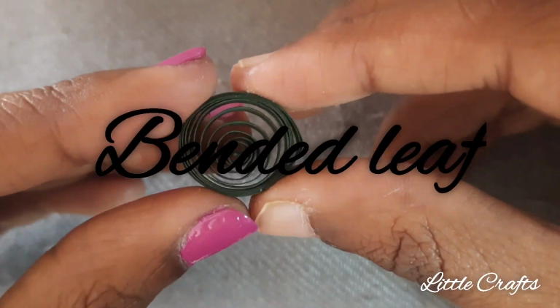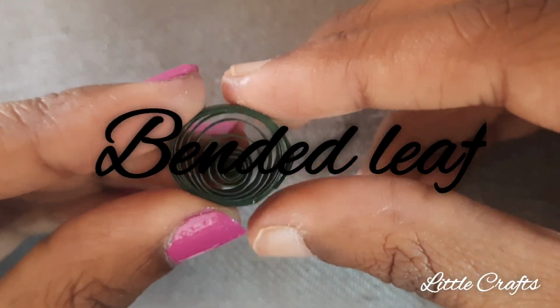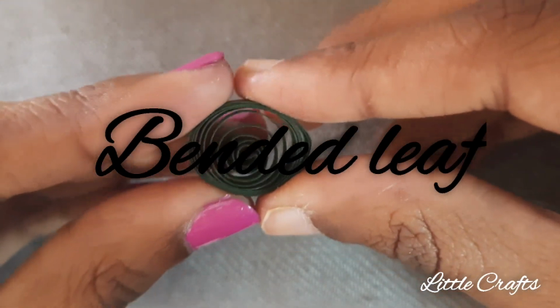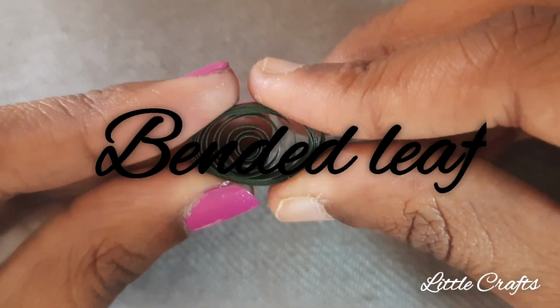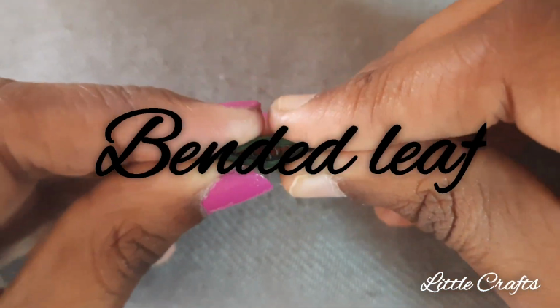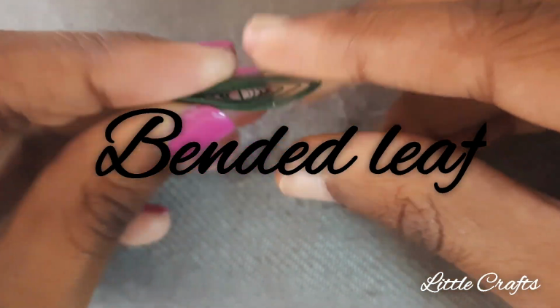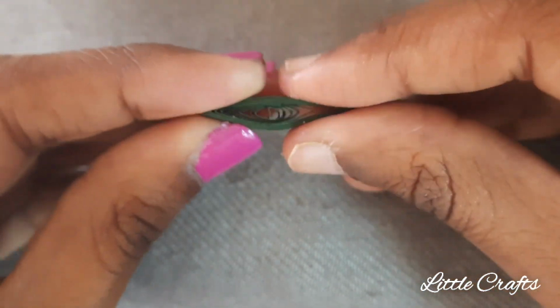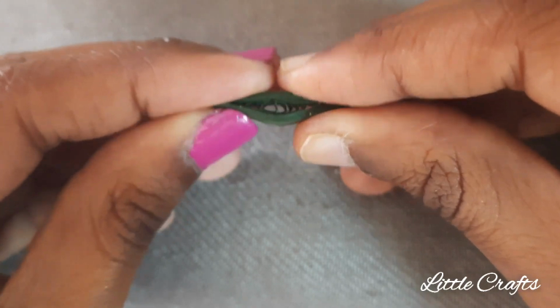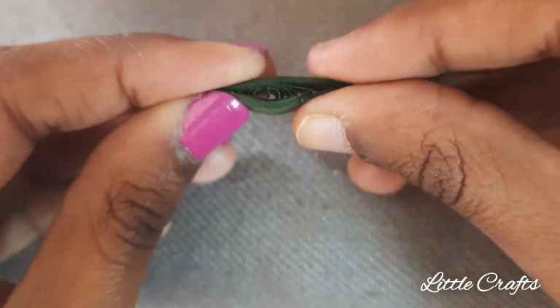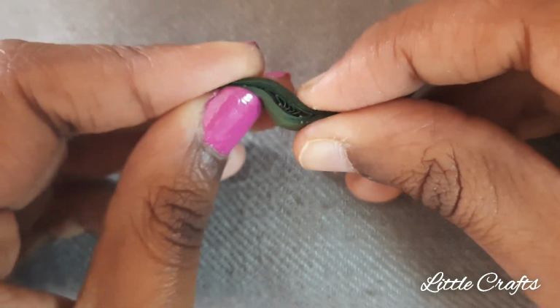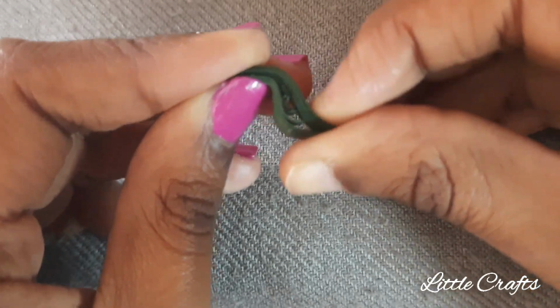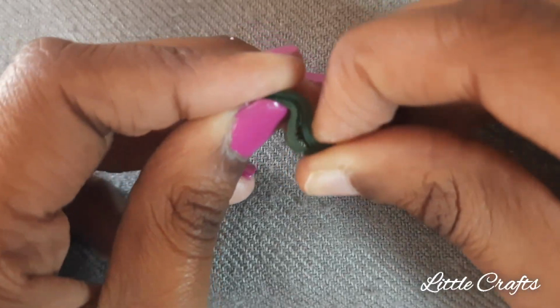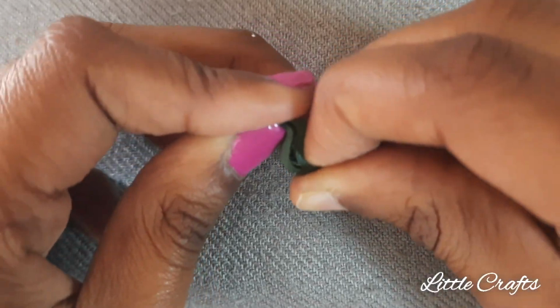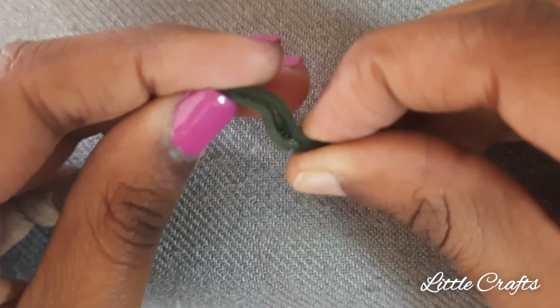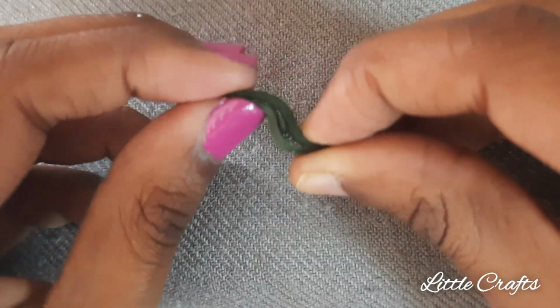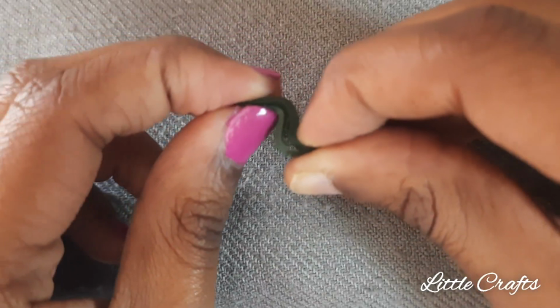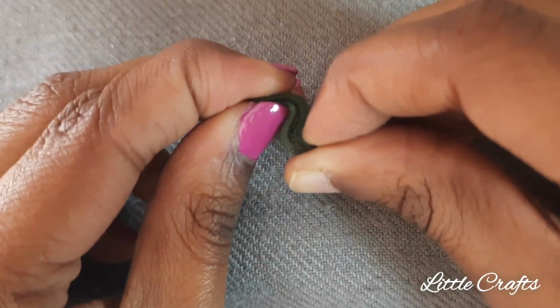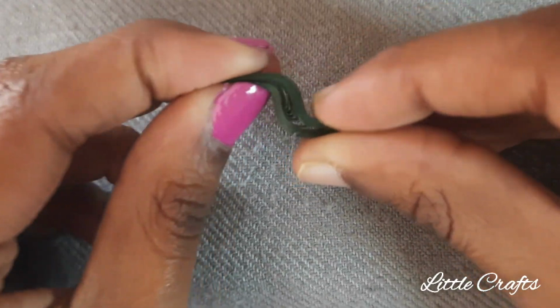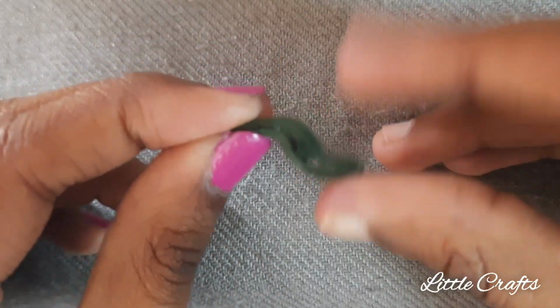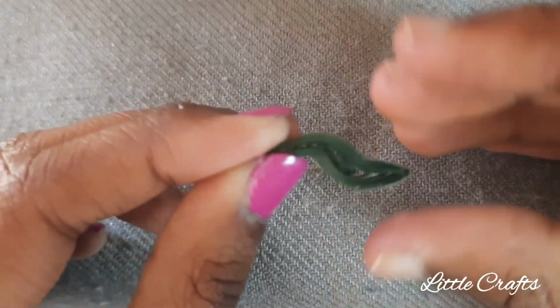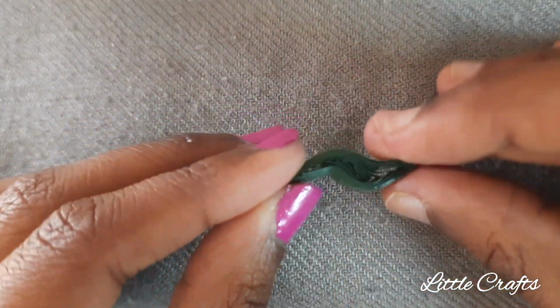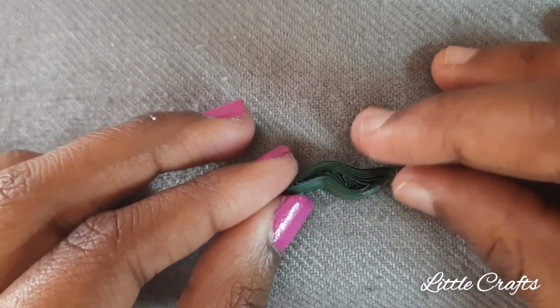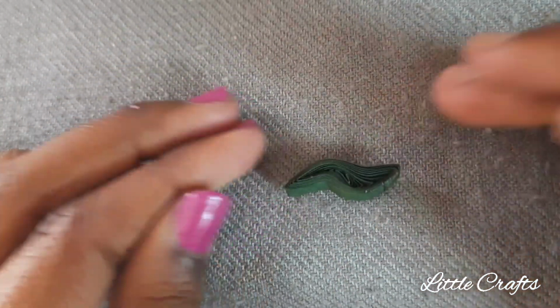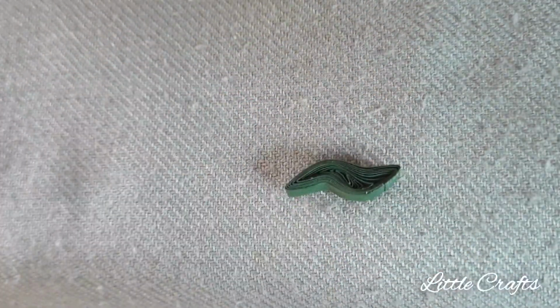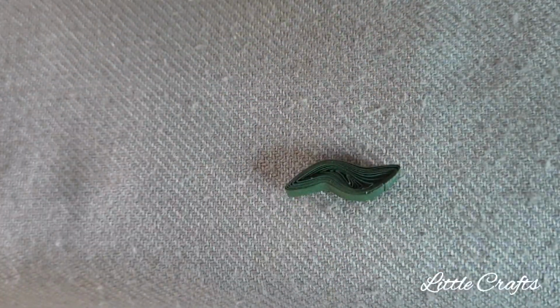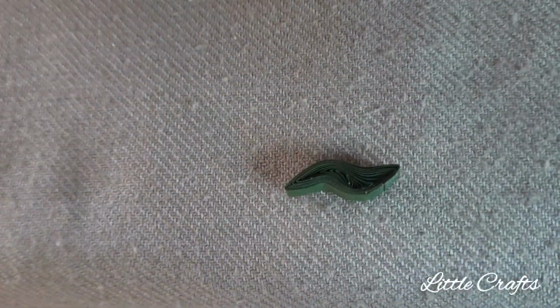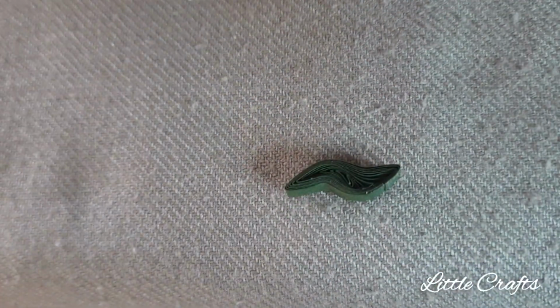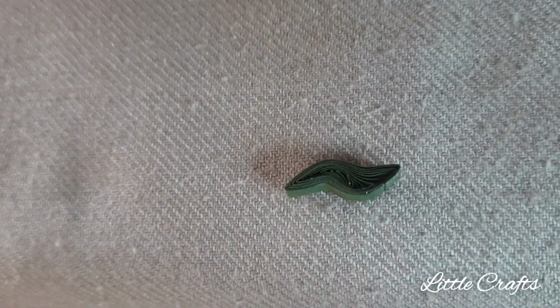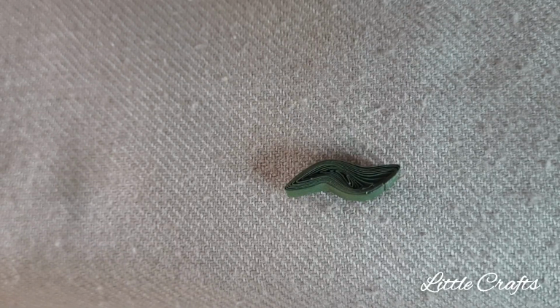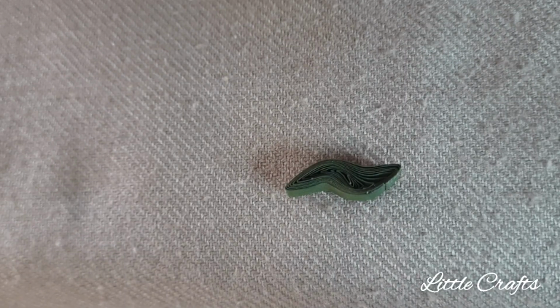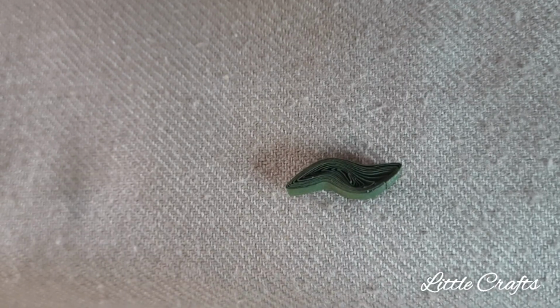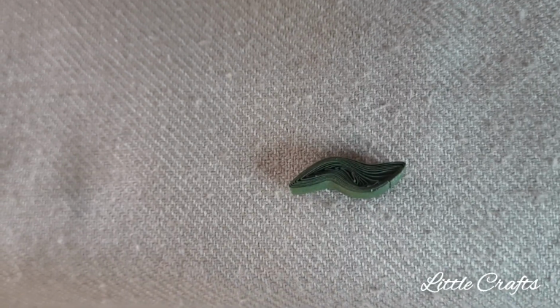Now let's make bended leaf quilling. First make a leaf shape quilling and press at both ends in opposite directions. It's done.